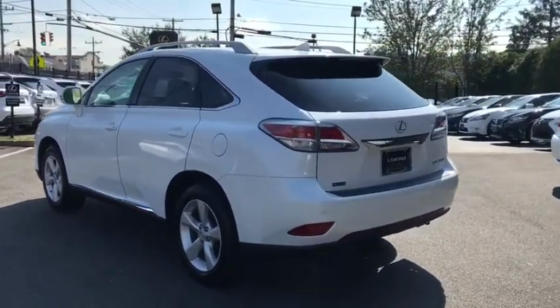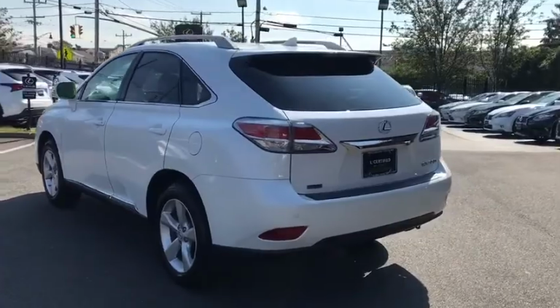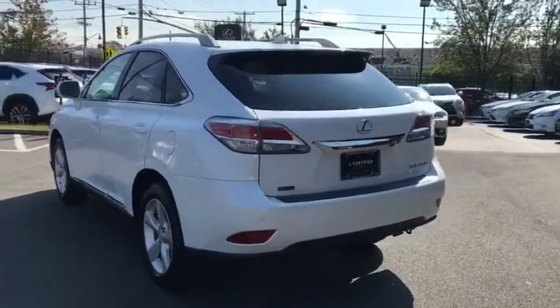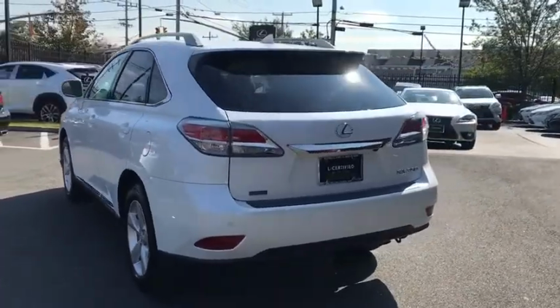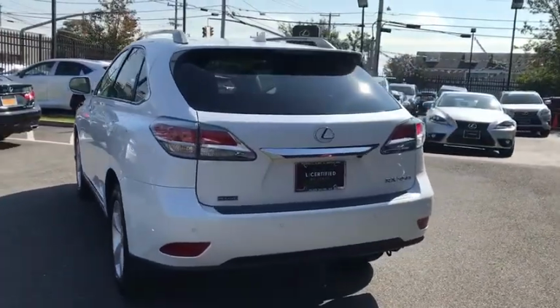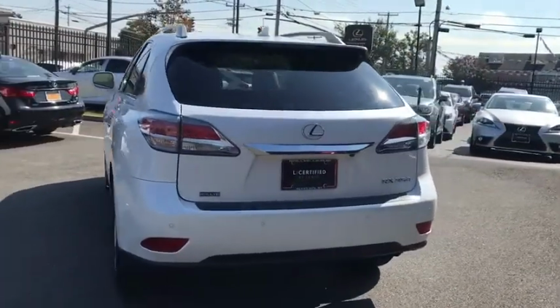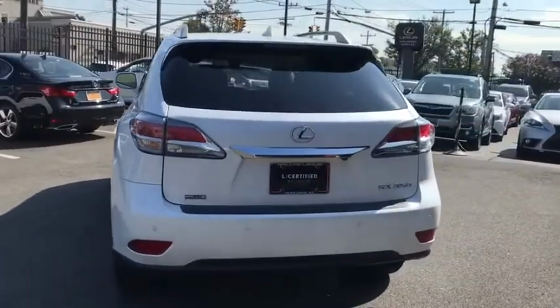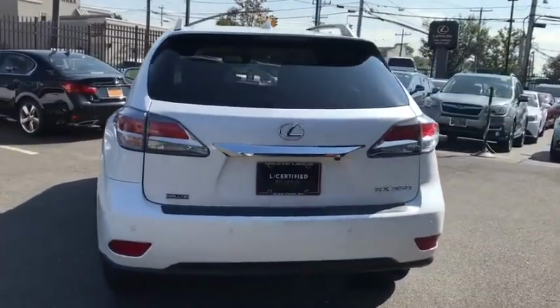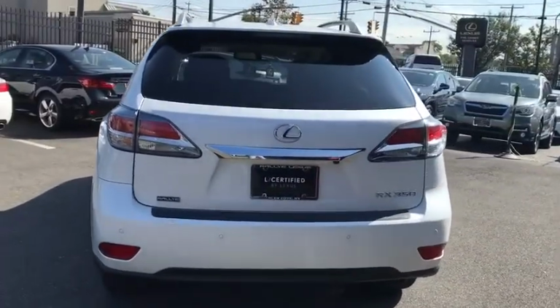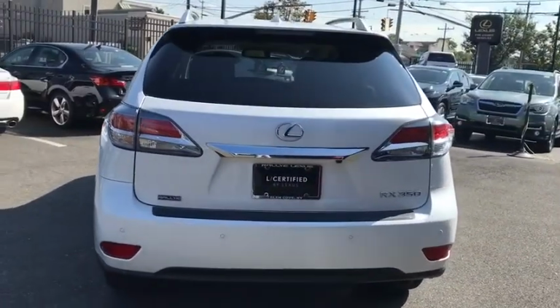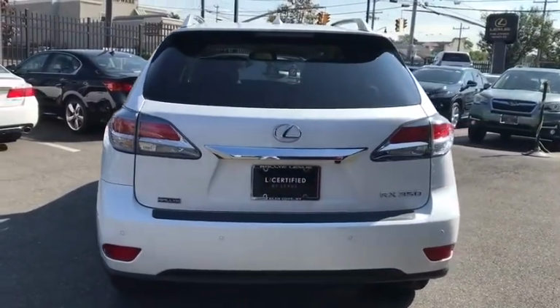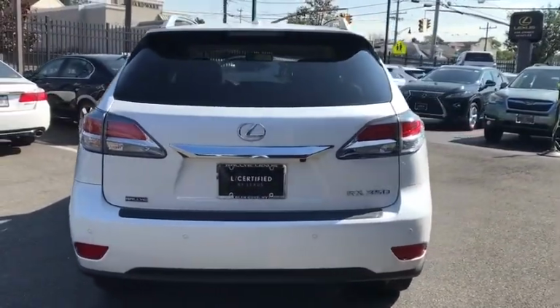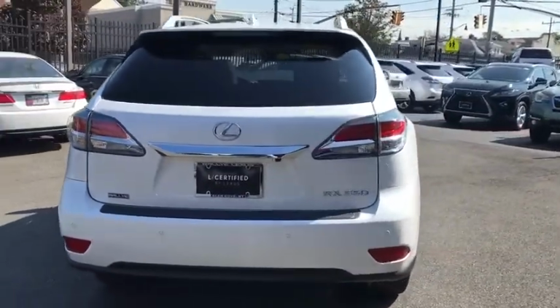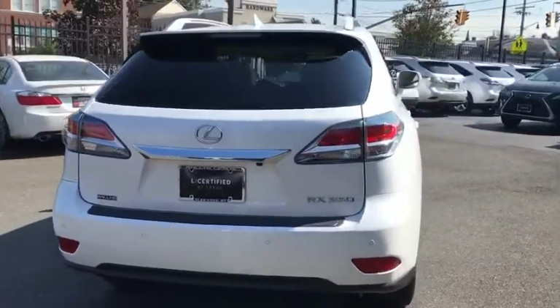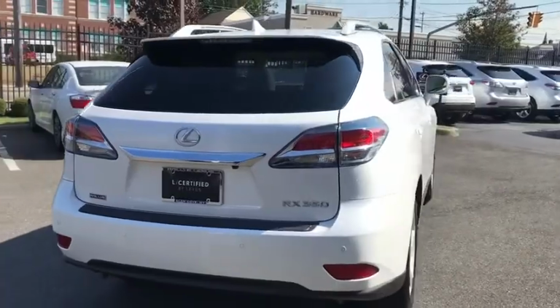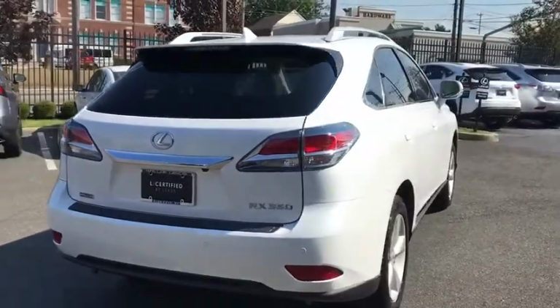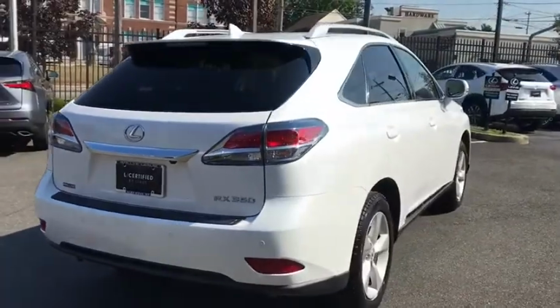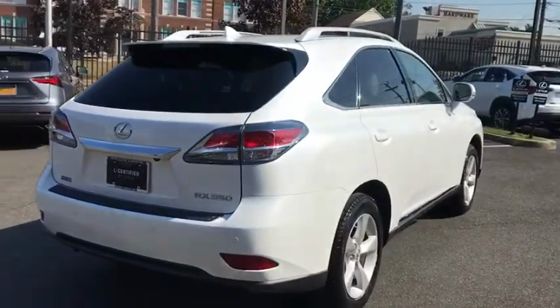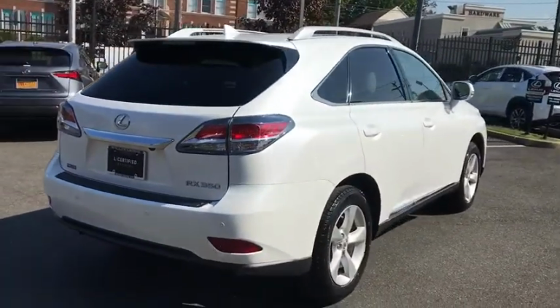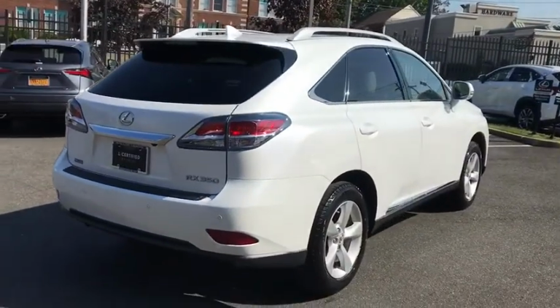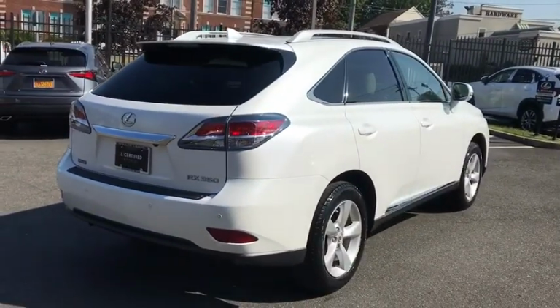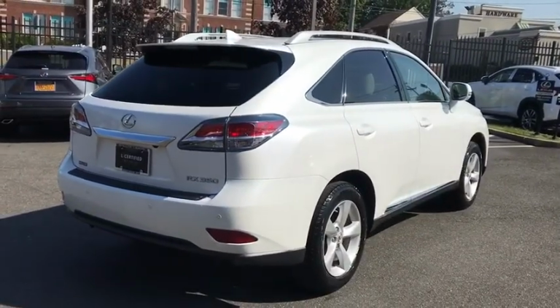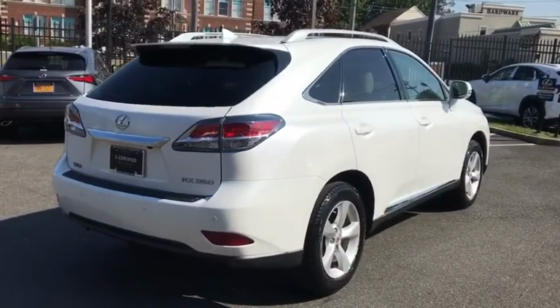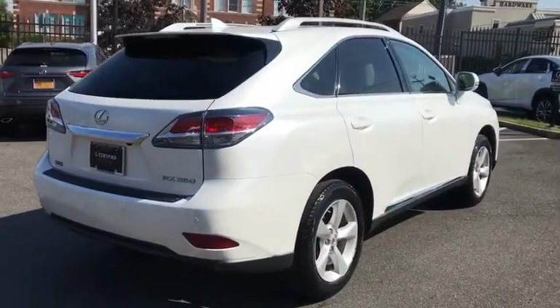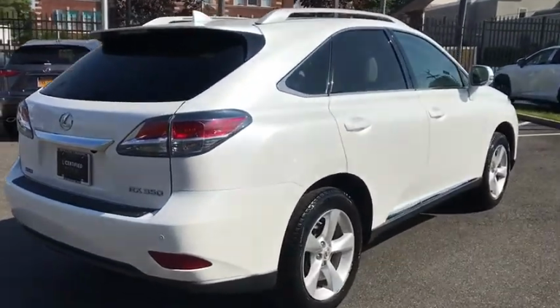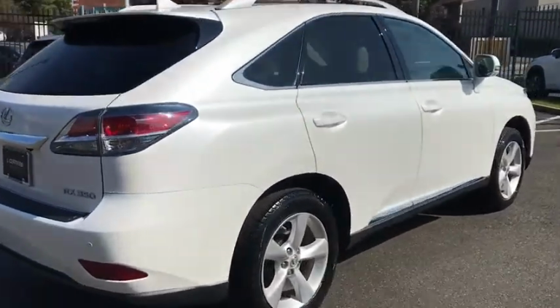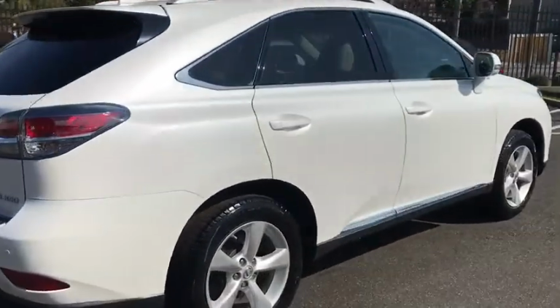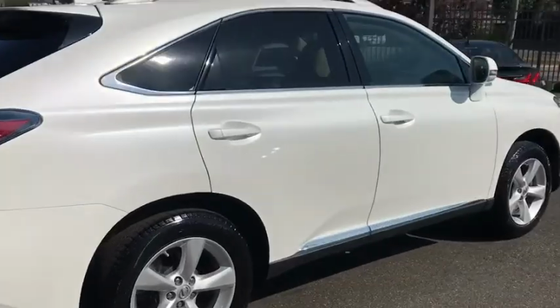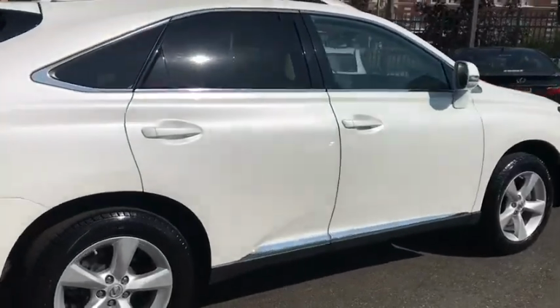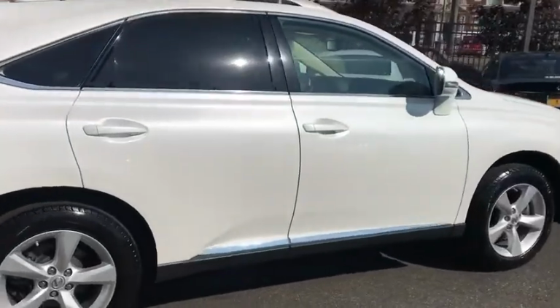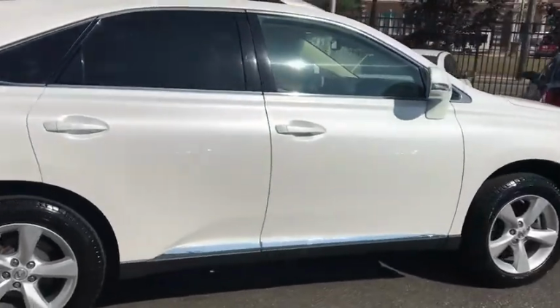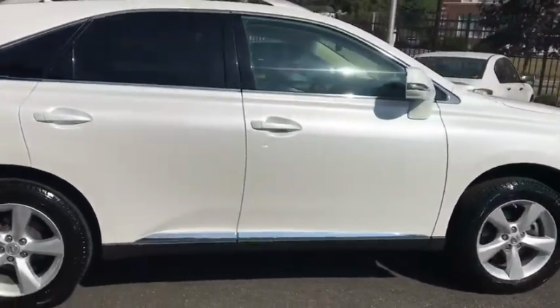Security system, power windows, compass, trip computer, heated front seats, CD player, fog lights, electronic stability control, rear window defroster, panic alarm, remote keyless entry, brake assist.